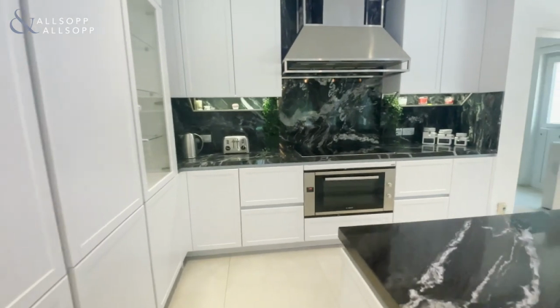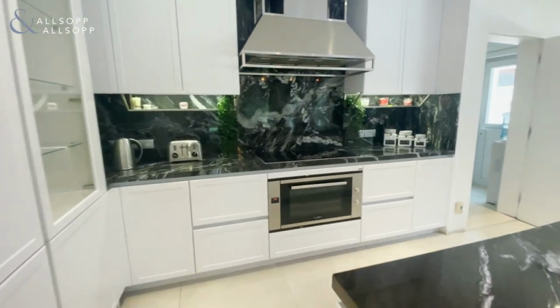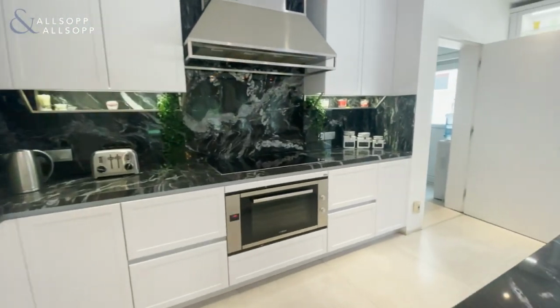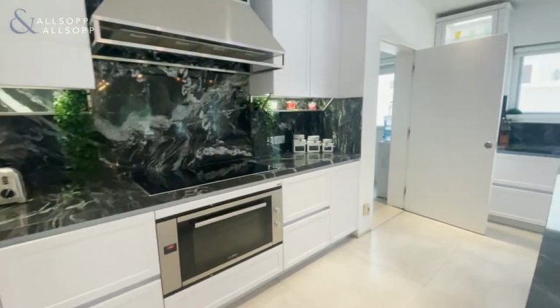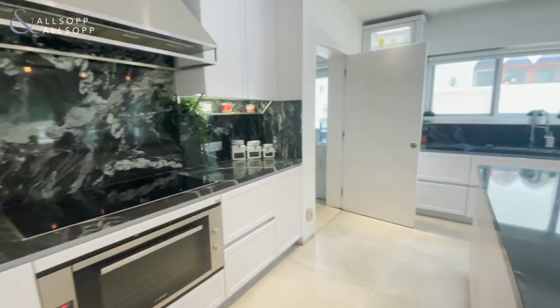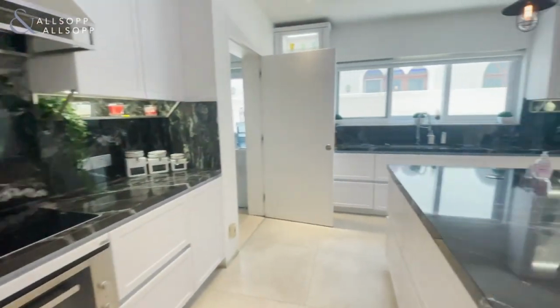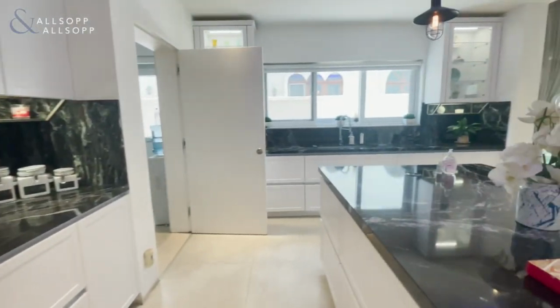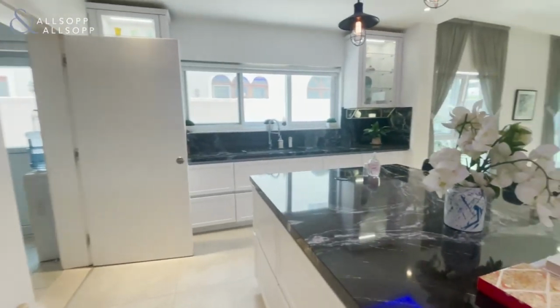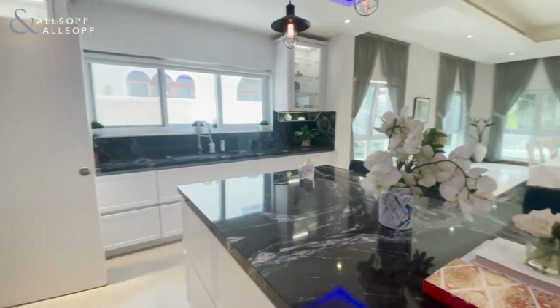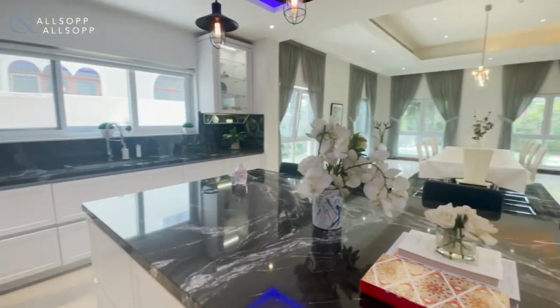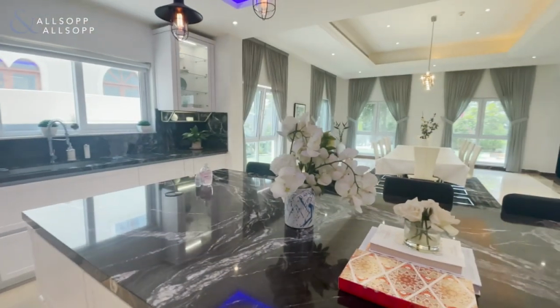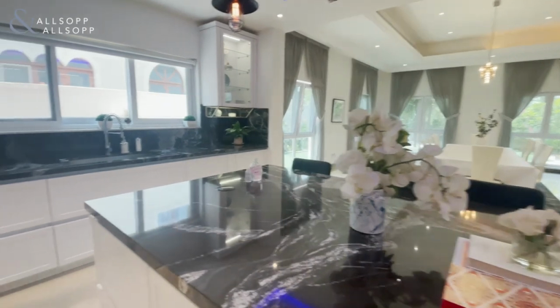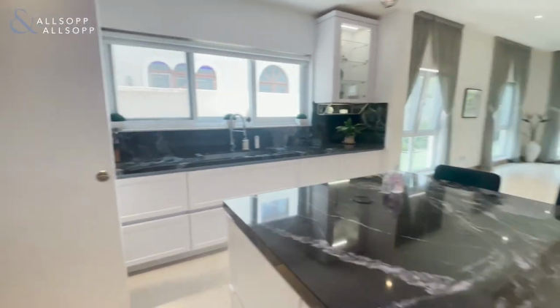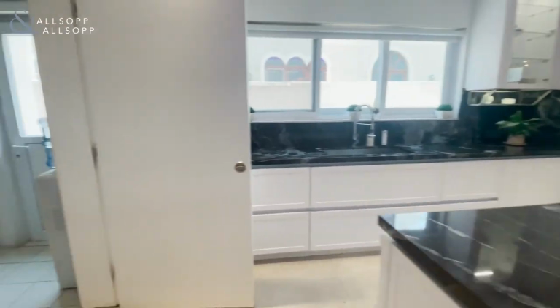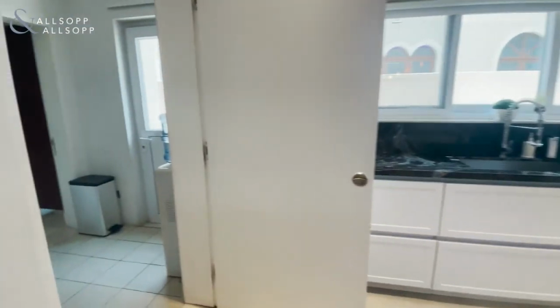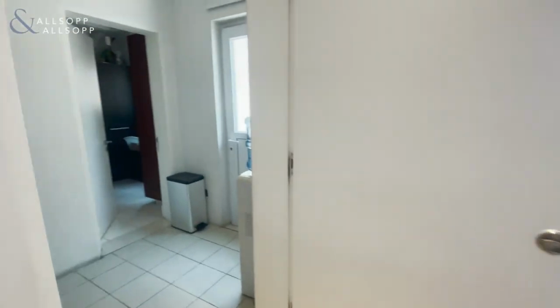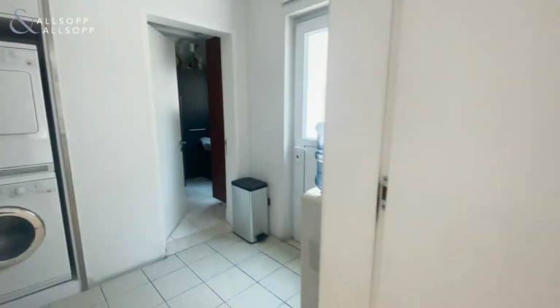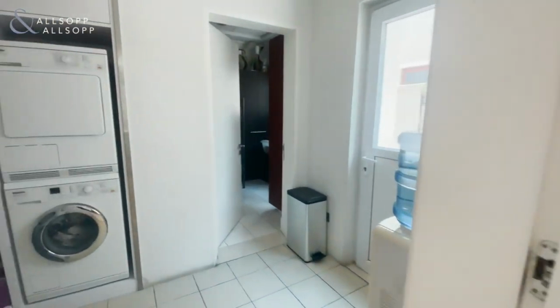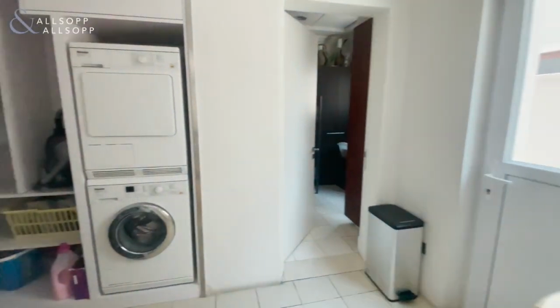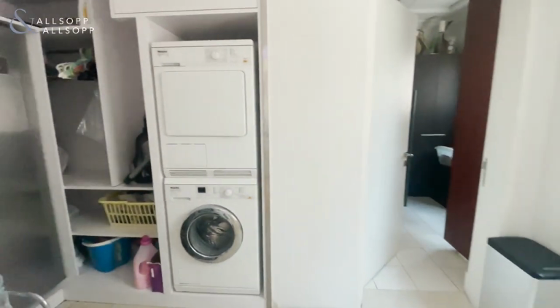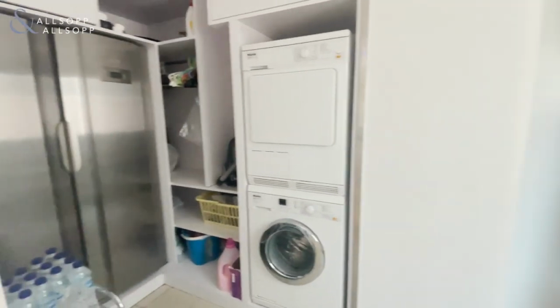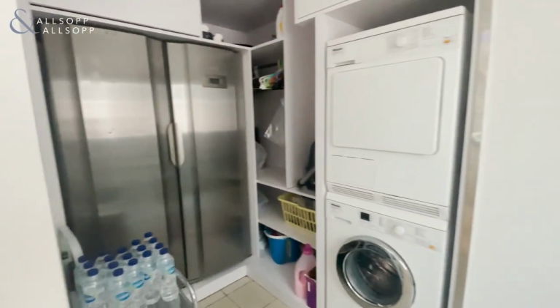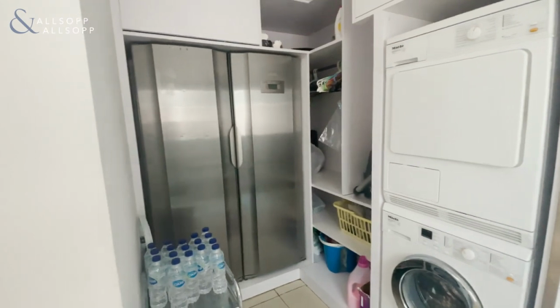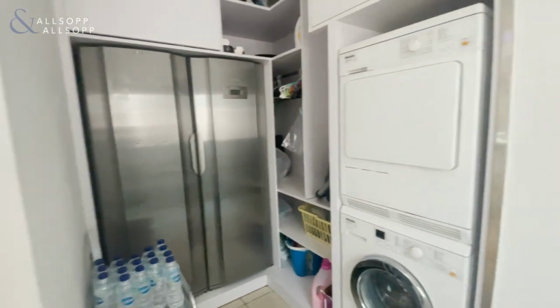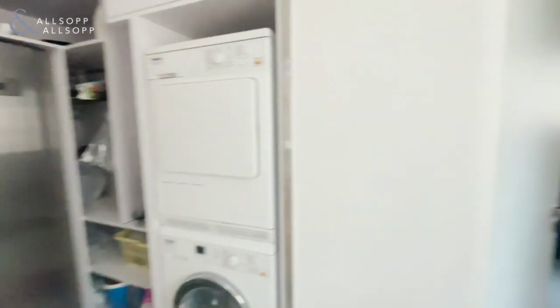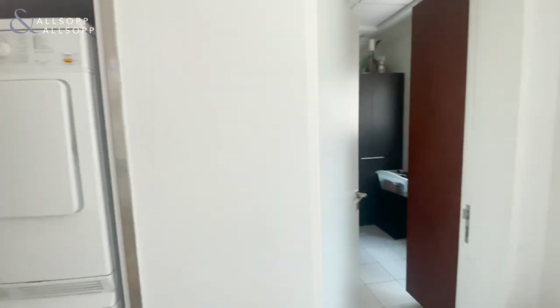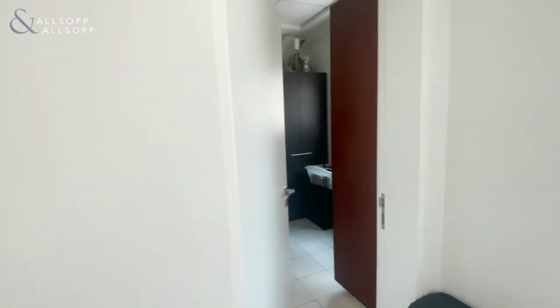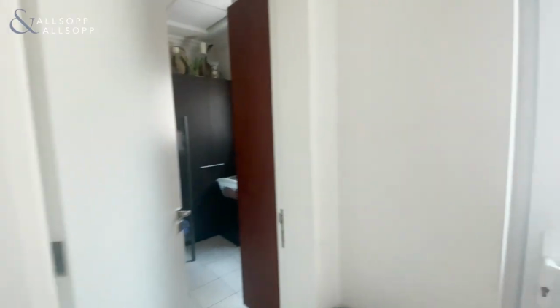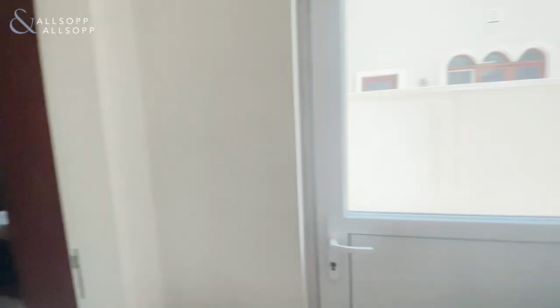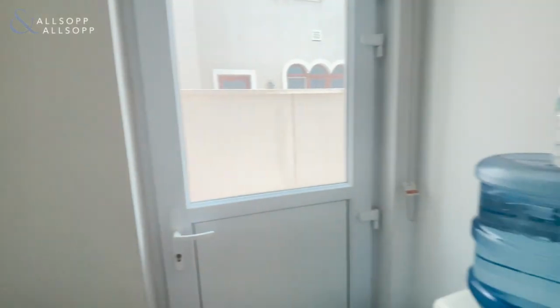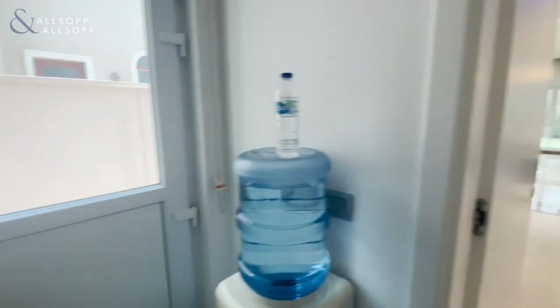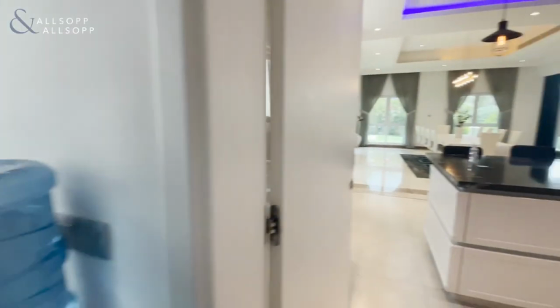The kitchen itself has Italian finishing throughout, with marble countertops, the sinks, and also the kitchen appliances which are built in. Throughout the back of the kitchen you have access to the maid's room and extra storage space.